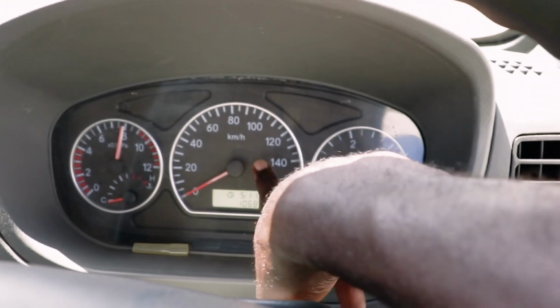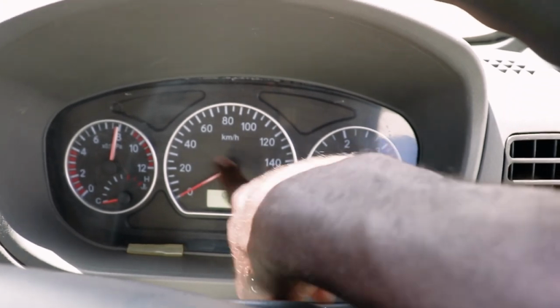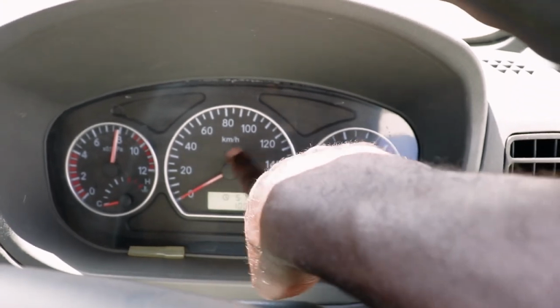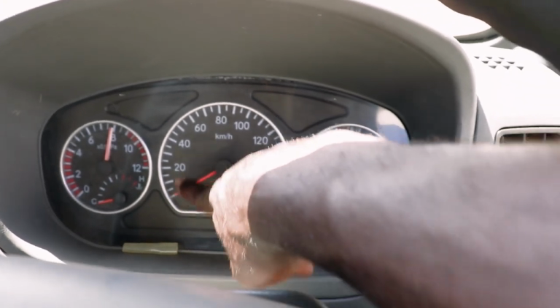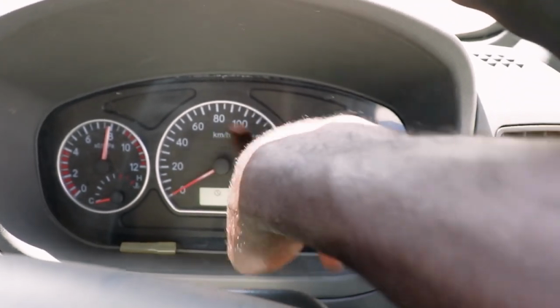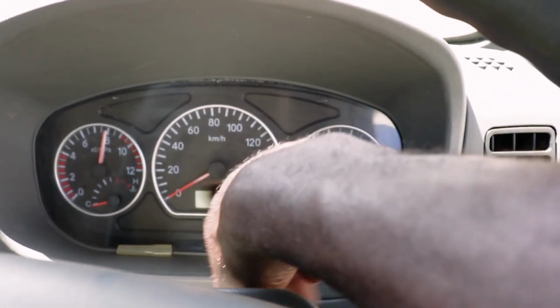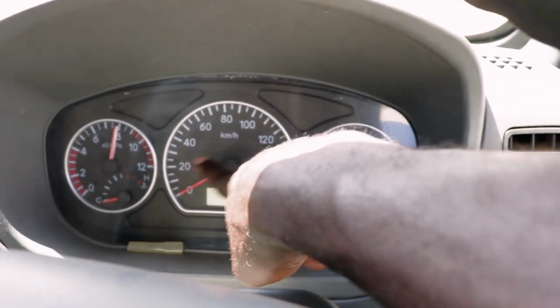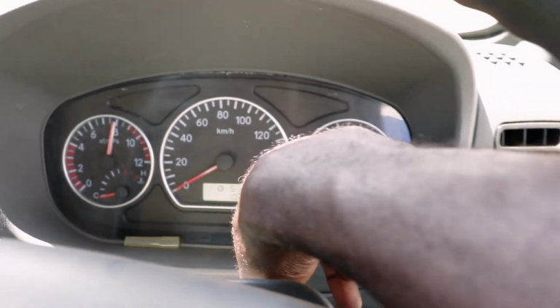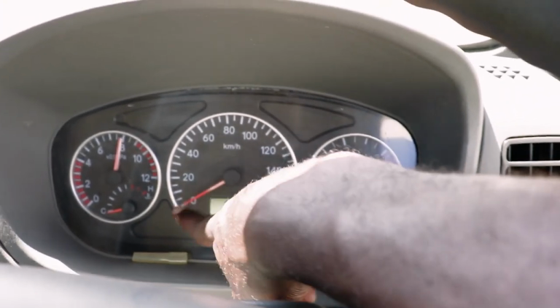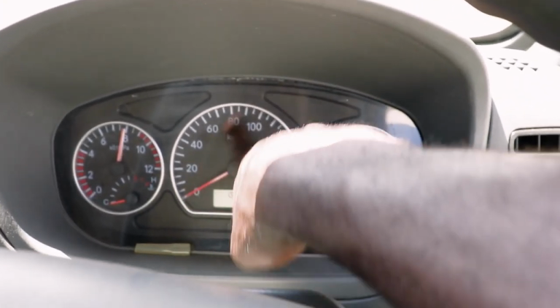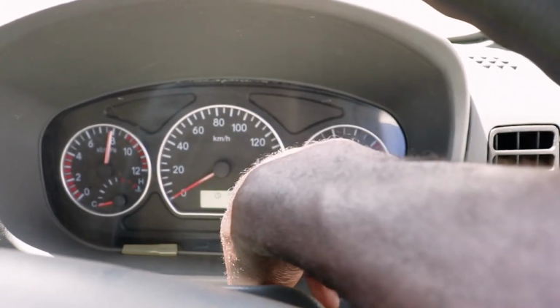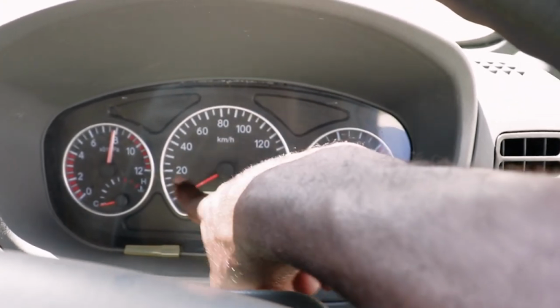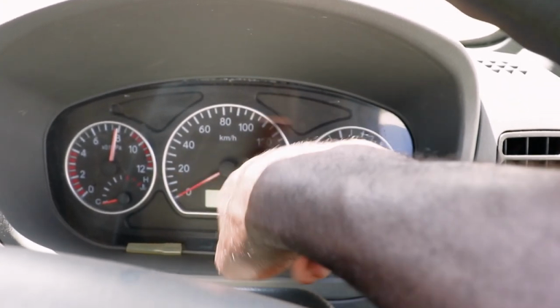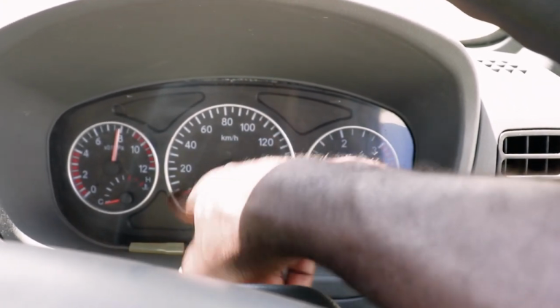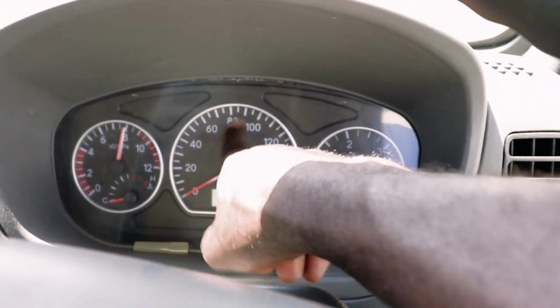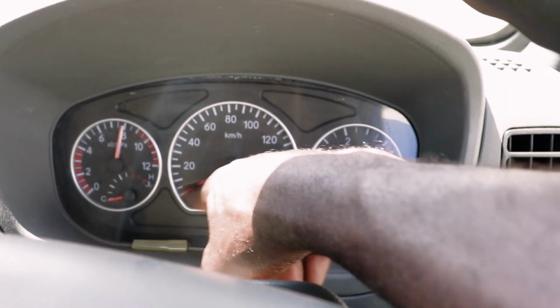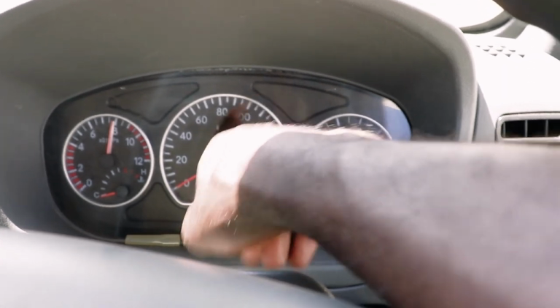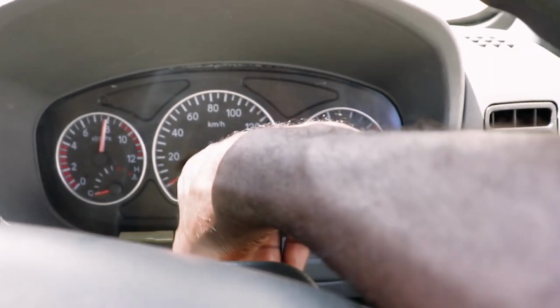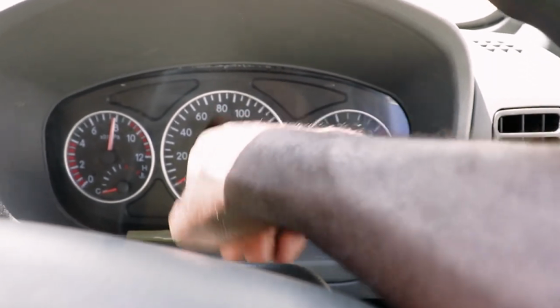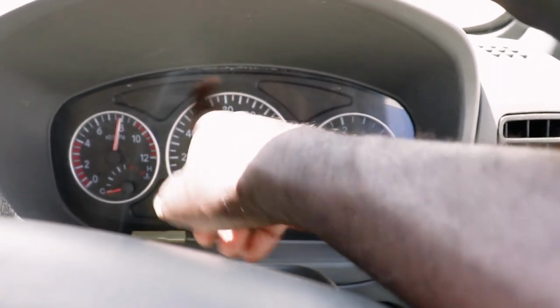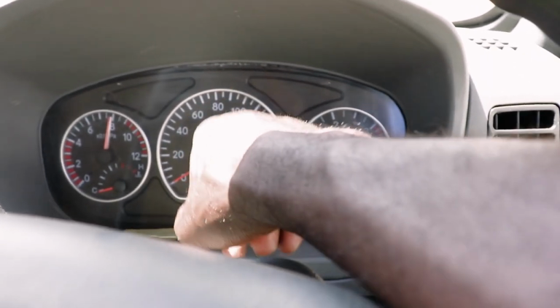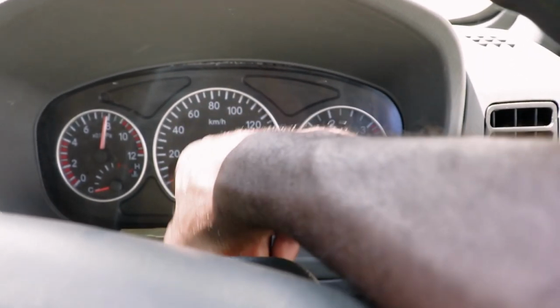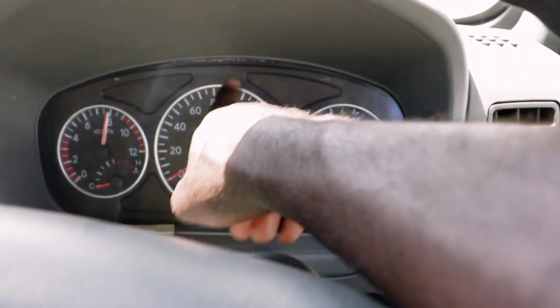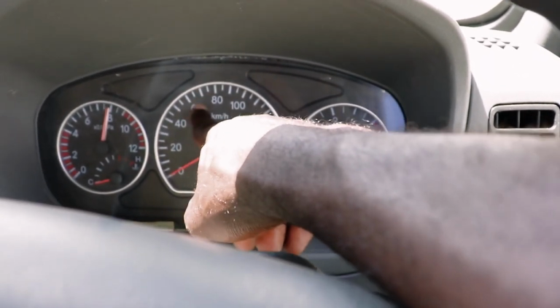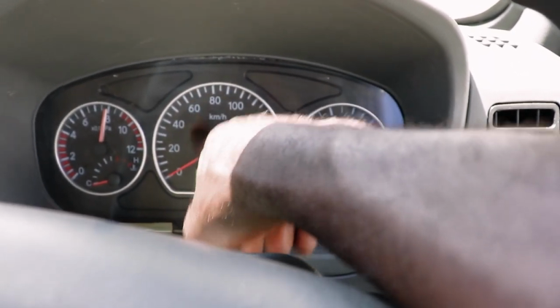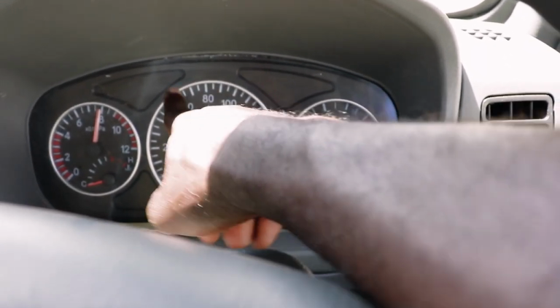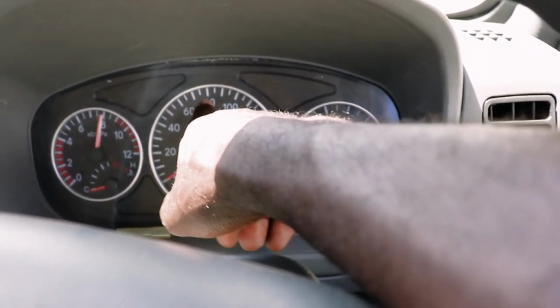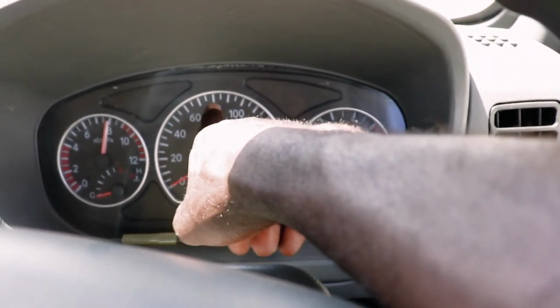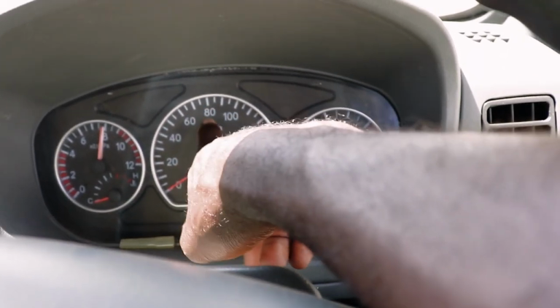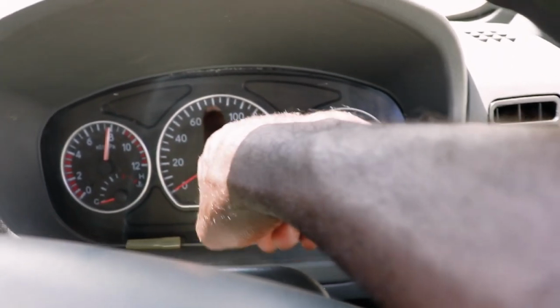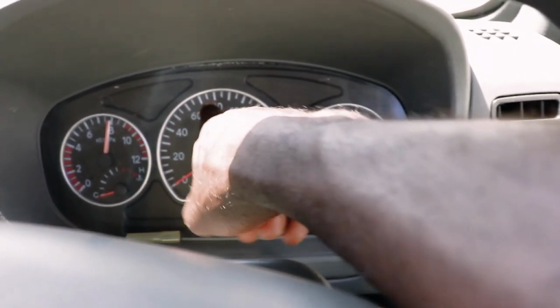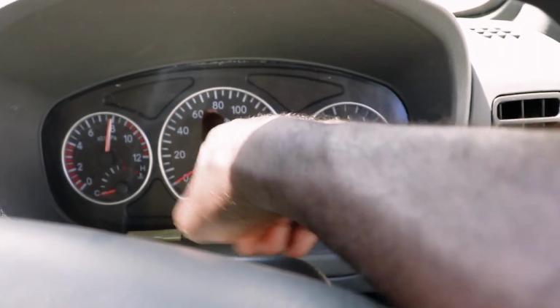Kuna hii ni speedometer - end up to 160. But sasa hapa Kenya tumezaana saidi, ipite kwa 8 hapo.